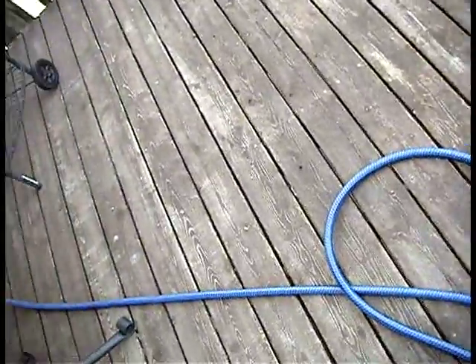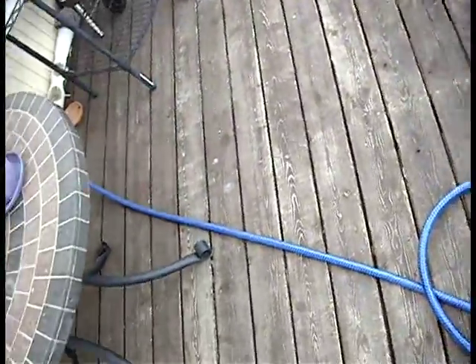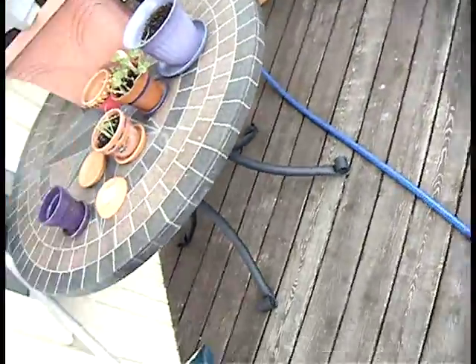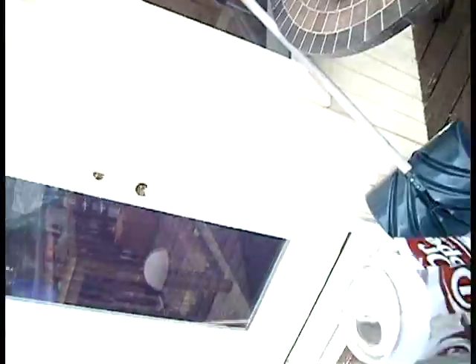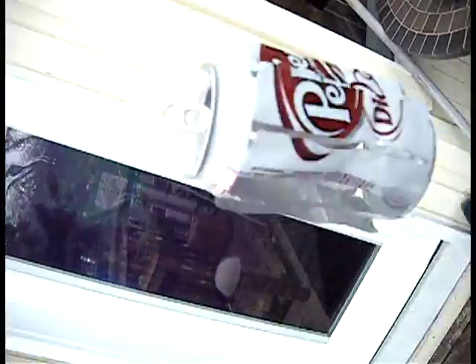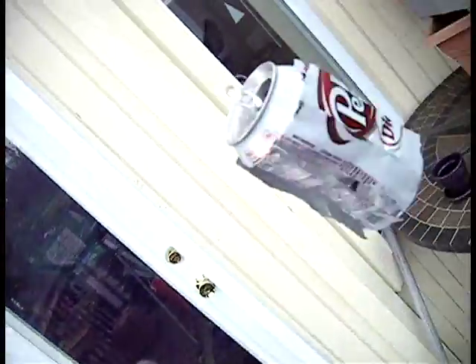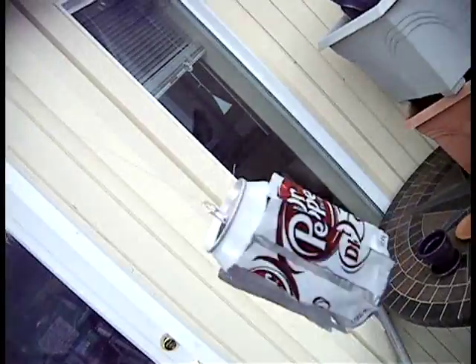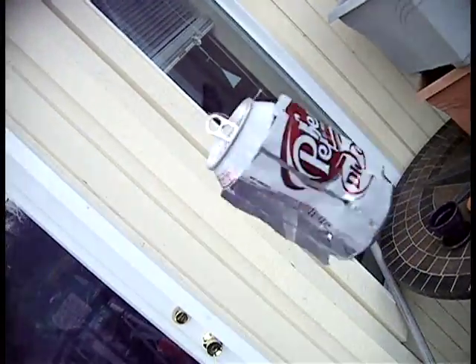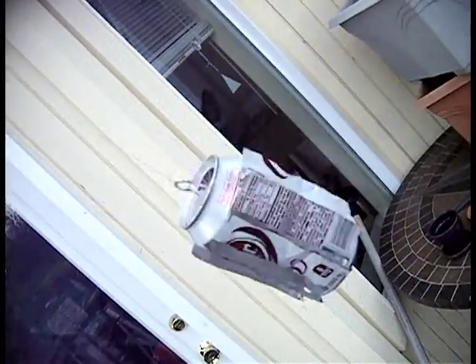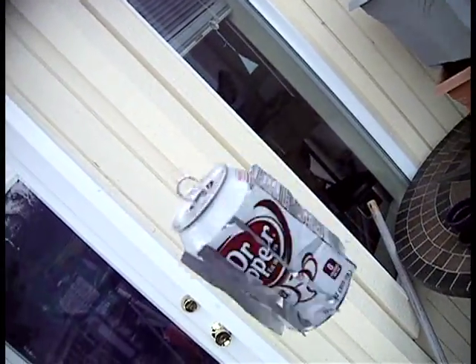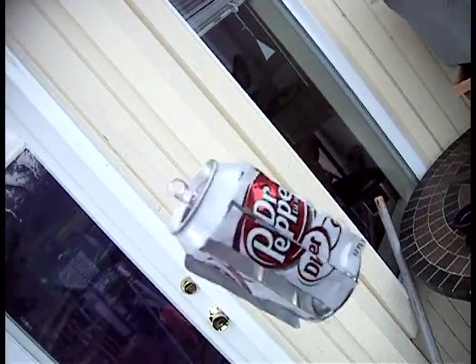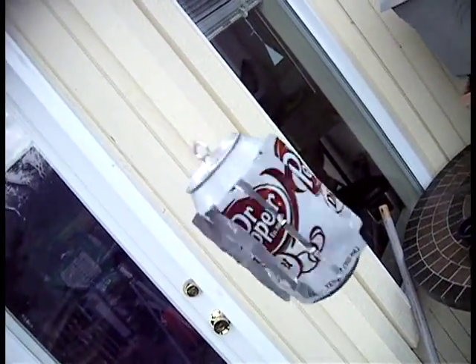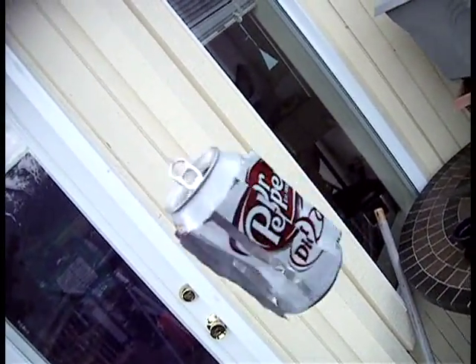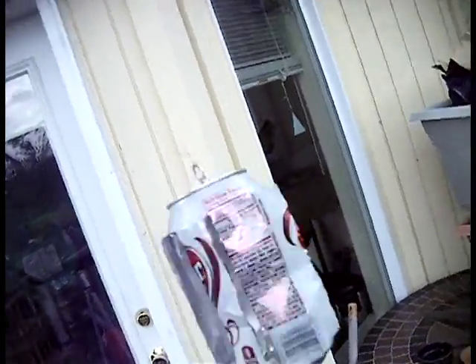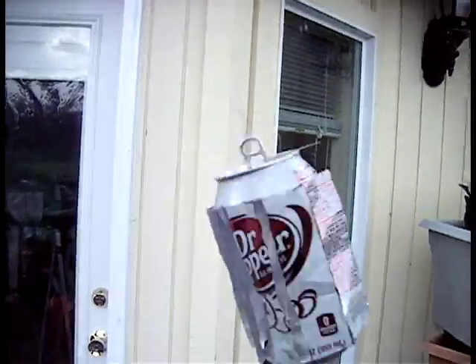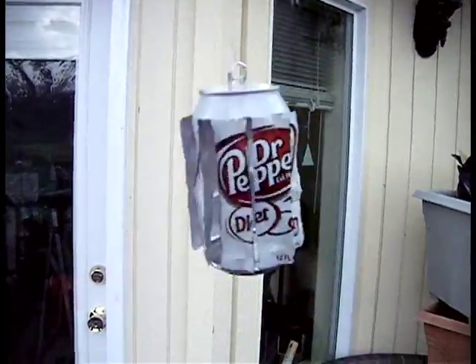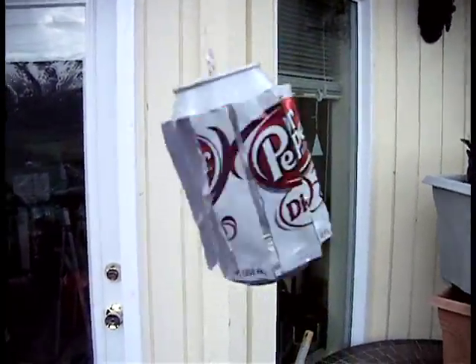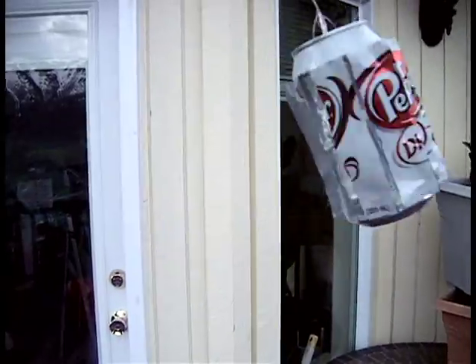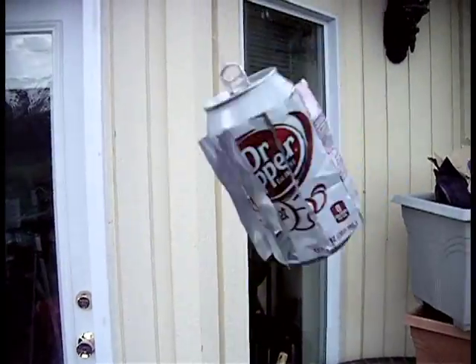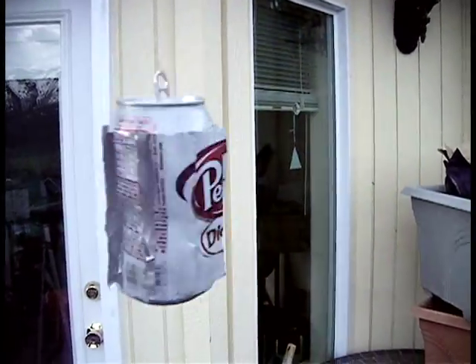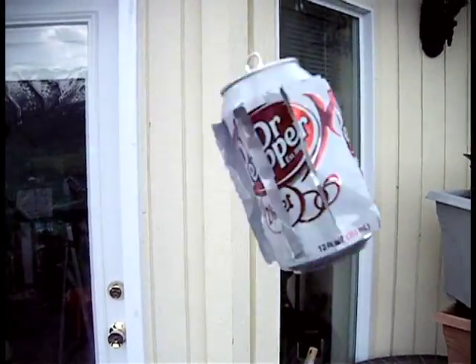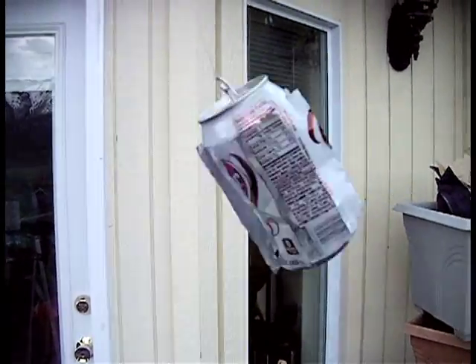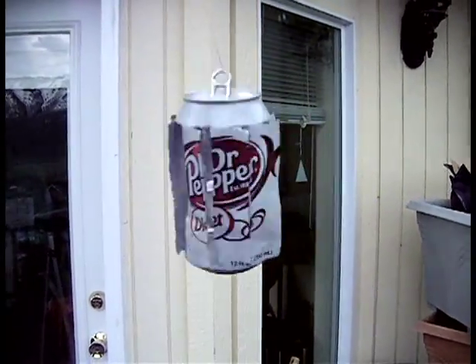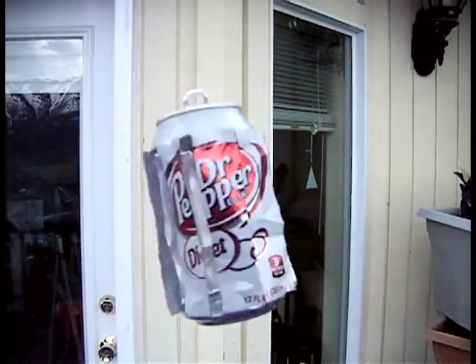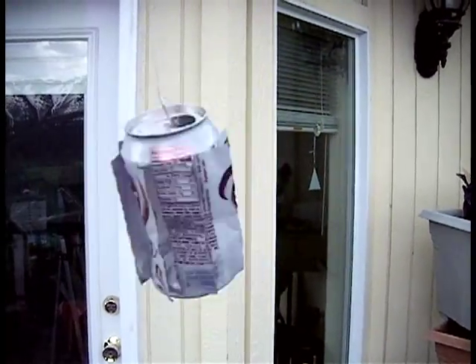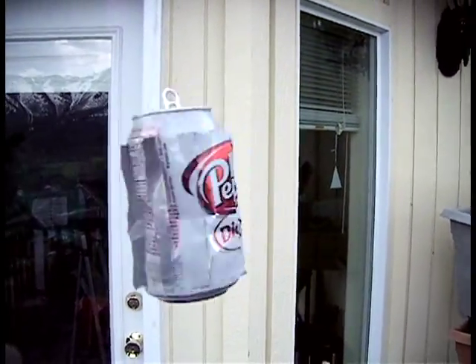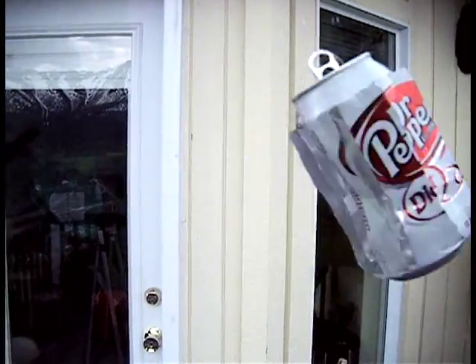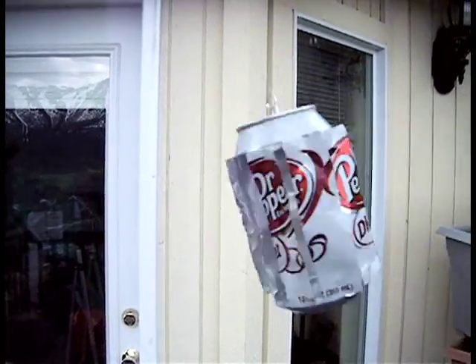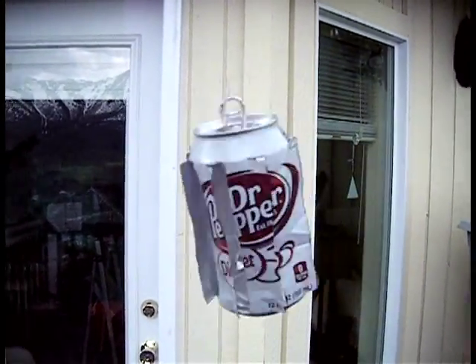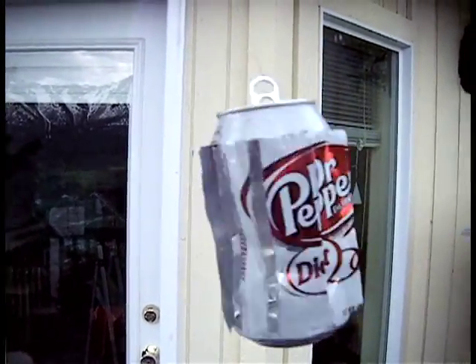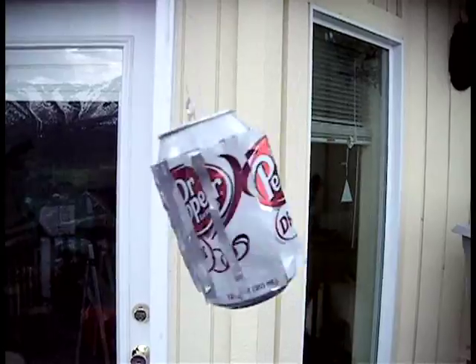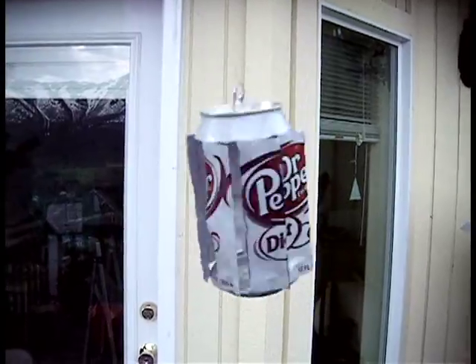I'm trying to get a recording of this before the battery dies, but it actually spins so fast it's hard to get a video of it. You can see how it's spinning — there's not even a swivel on it at this point.